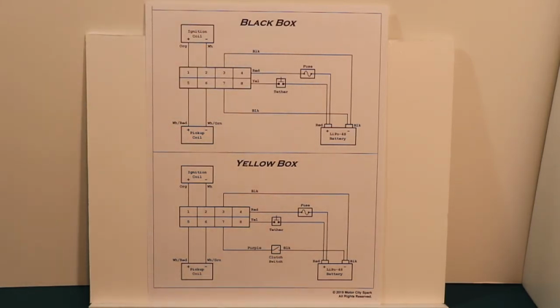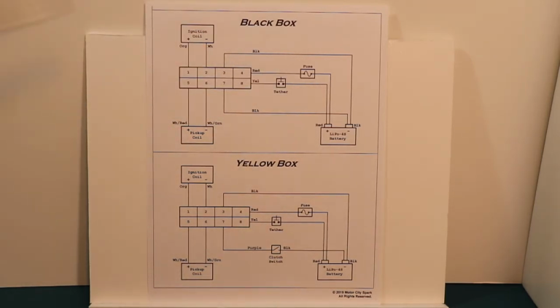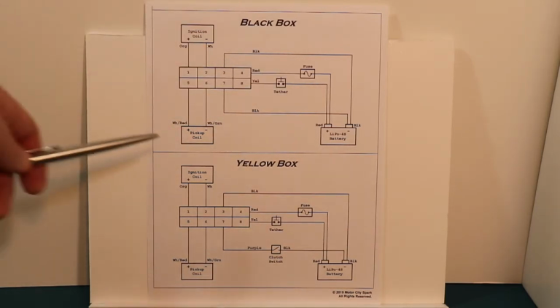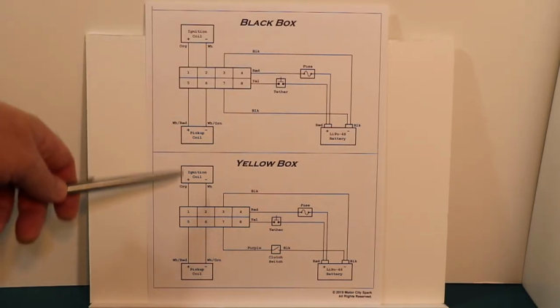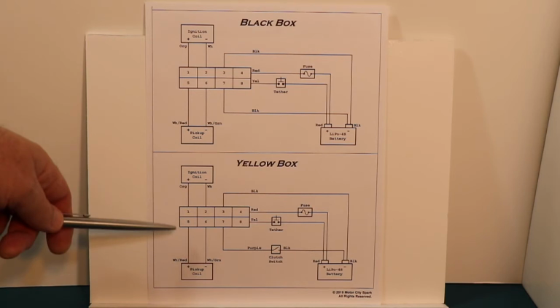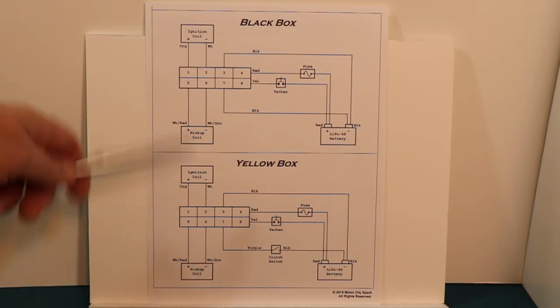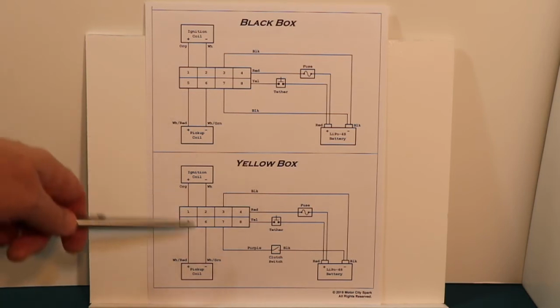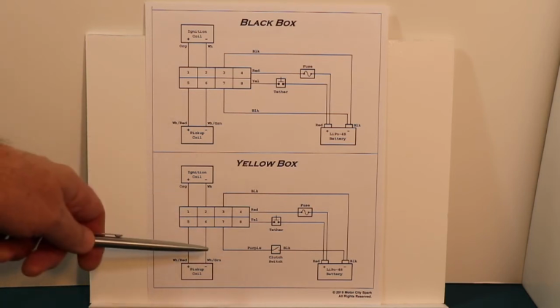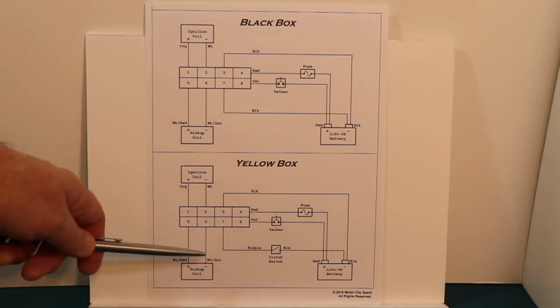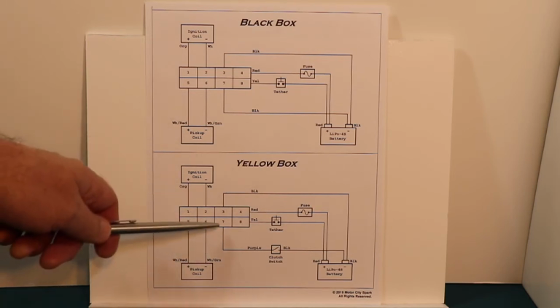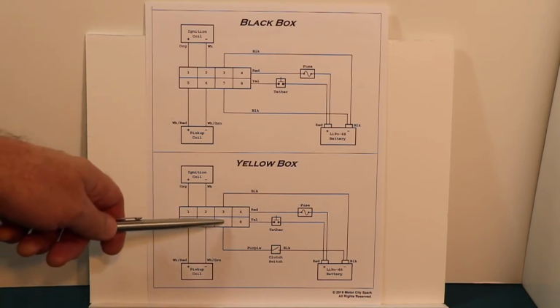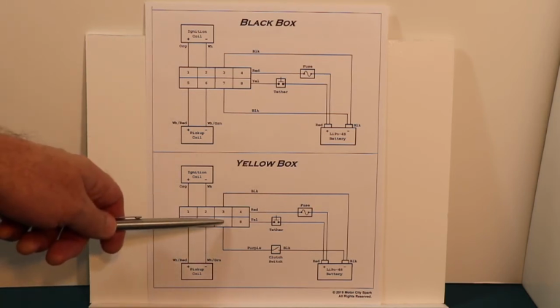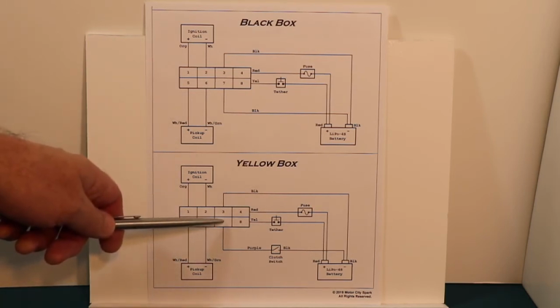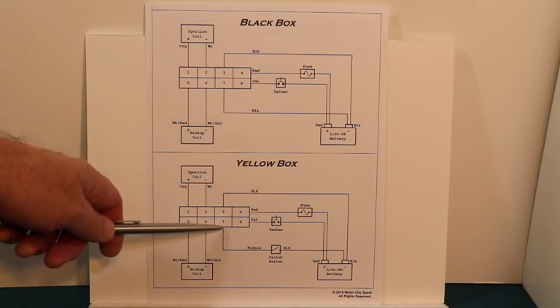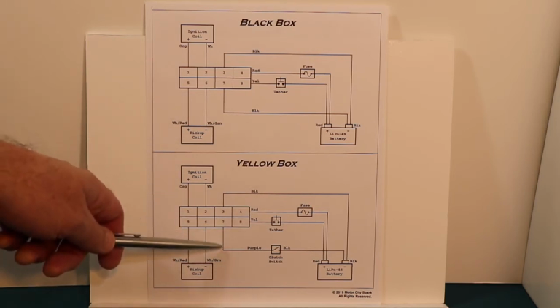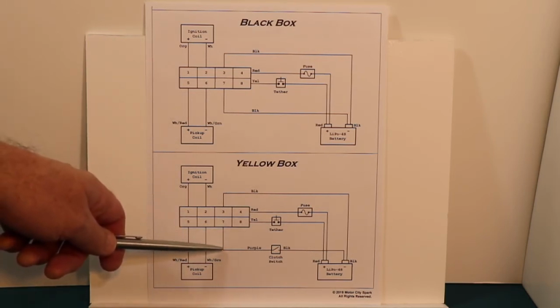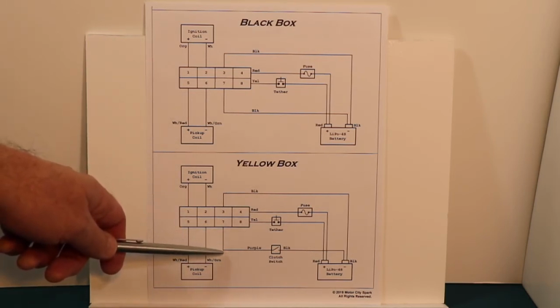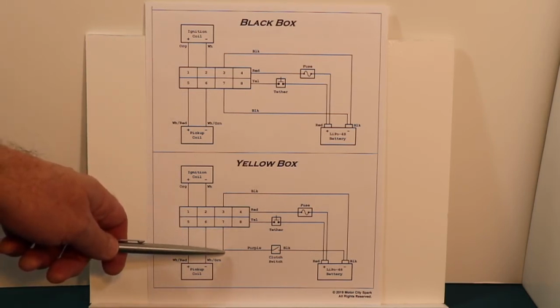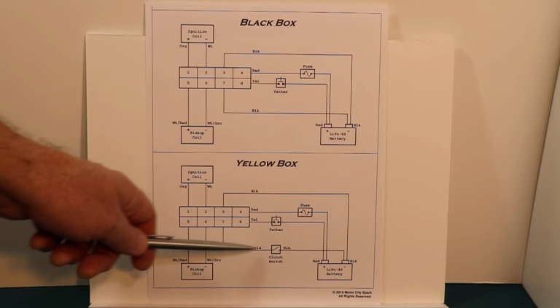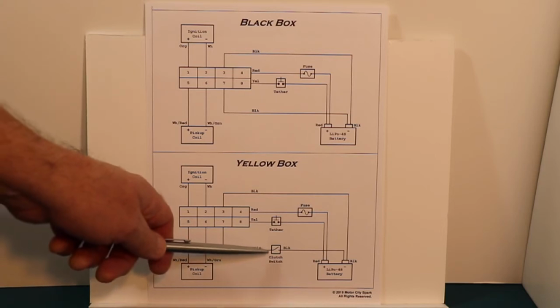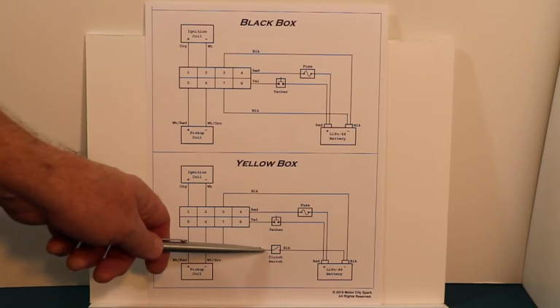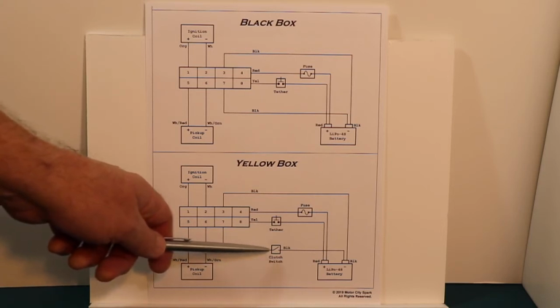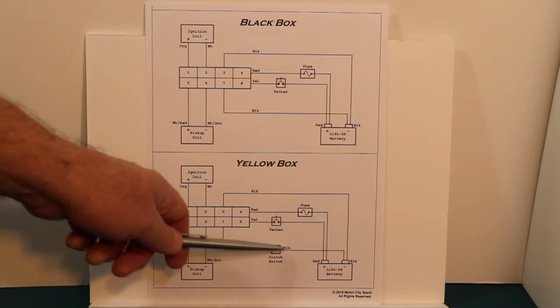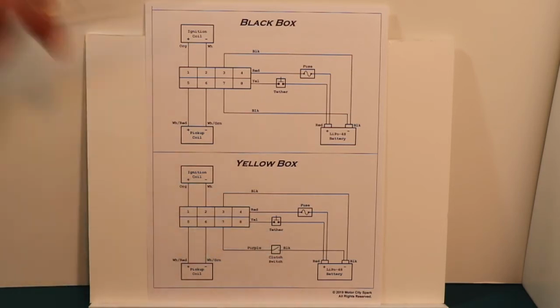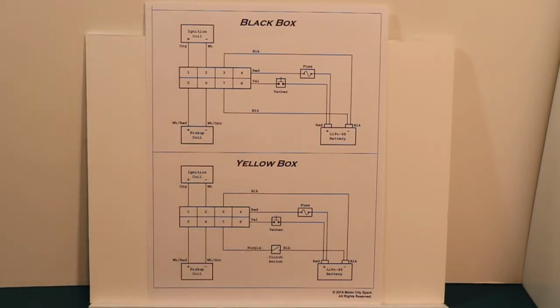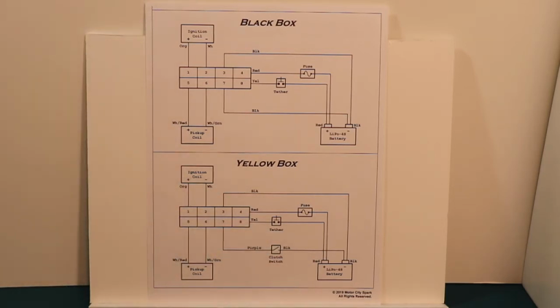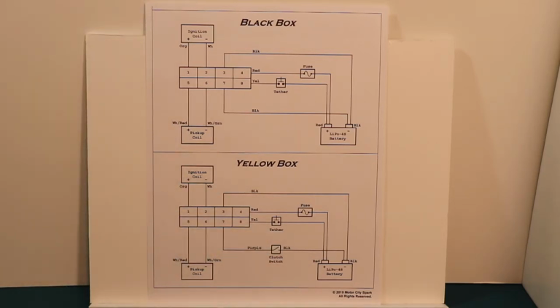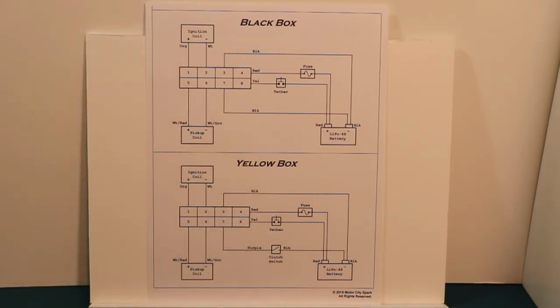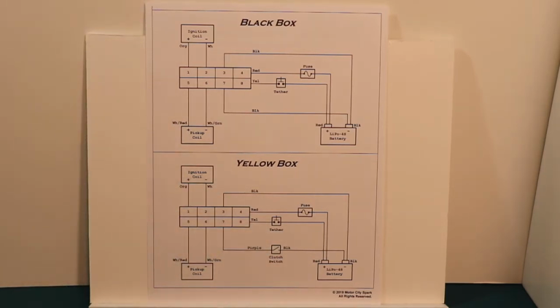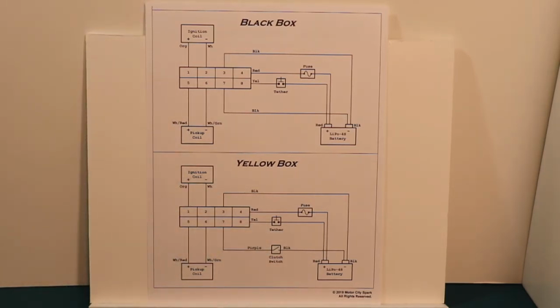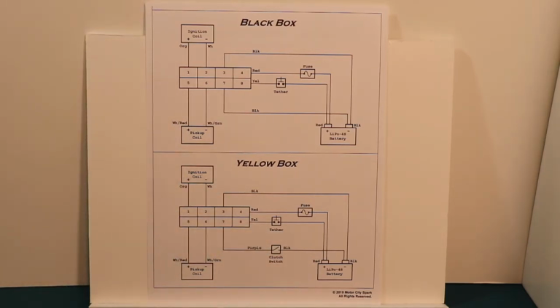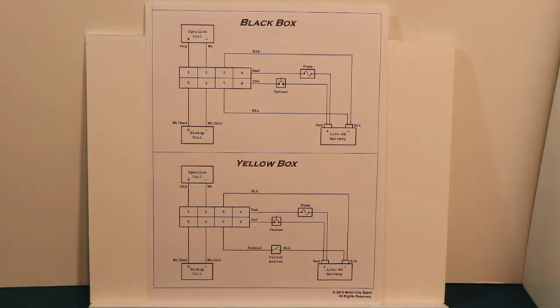The yellow box on the bottom is almost the same except for pin seven. One side of pin seven goes to your clutch switch, the other side goes to battery ground. That's called an open ground input.